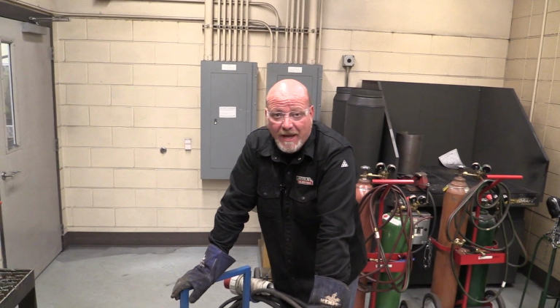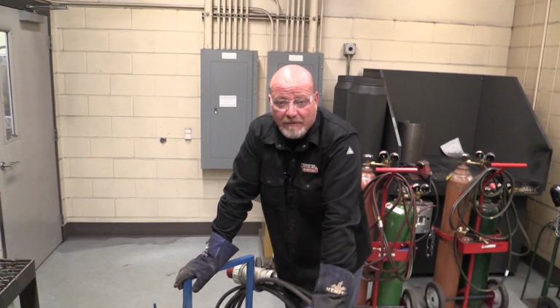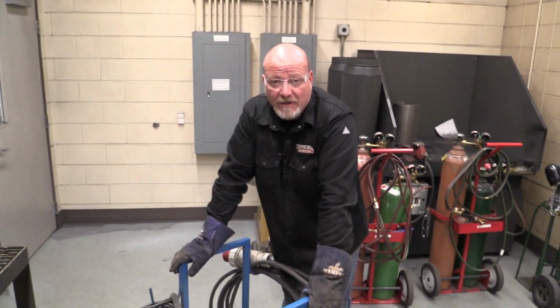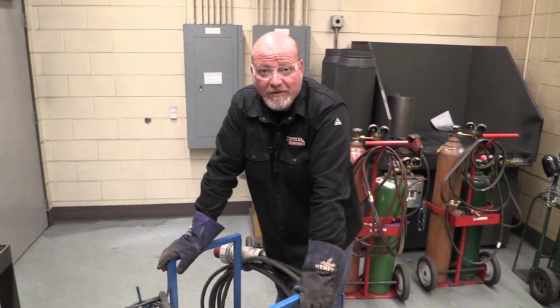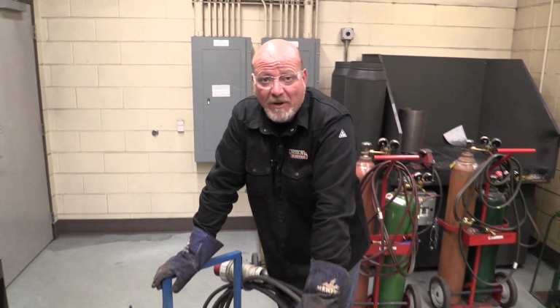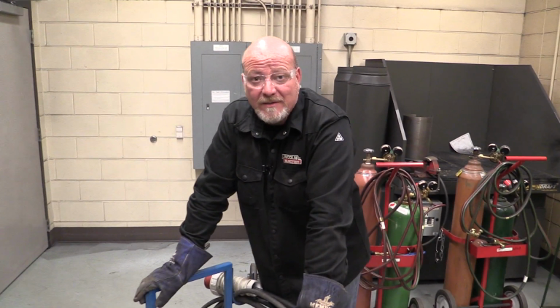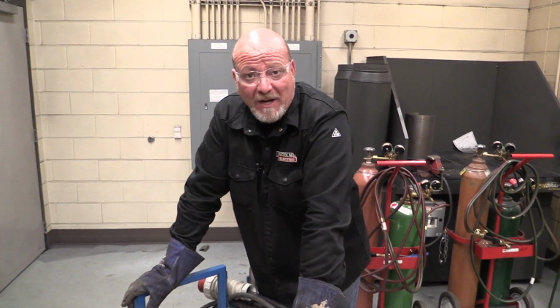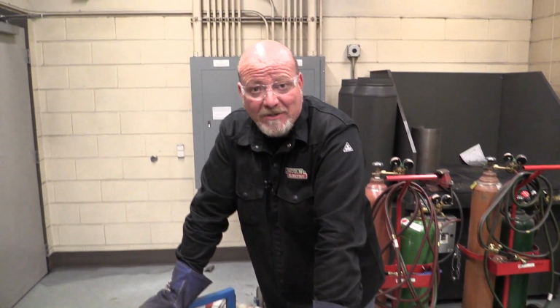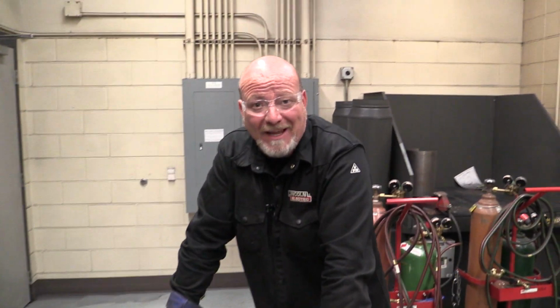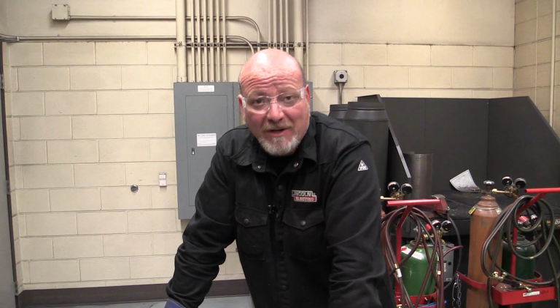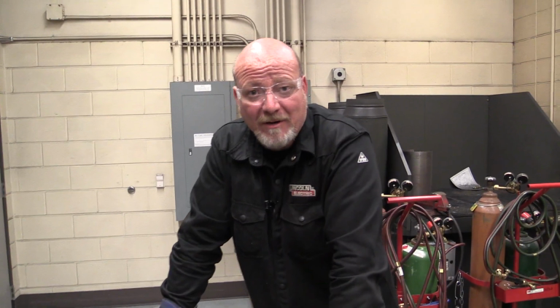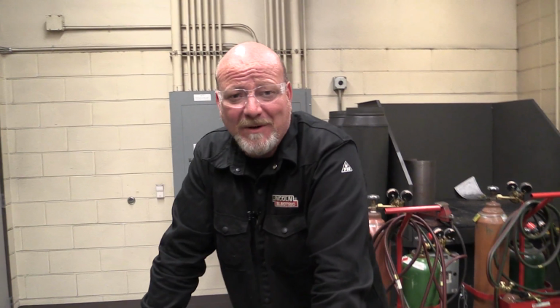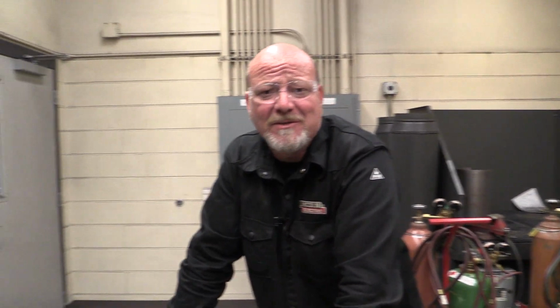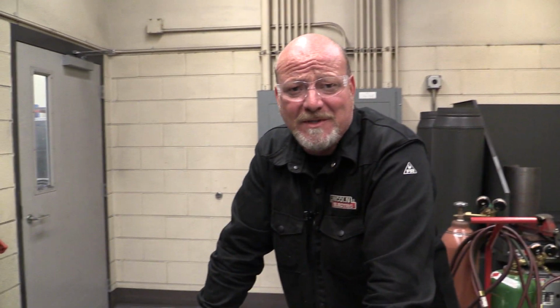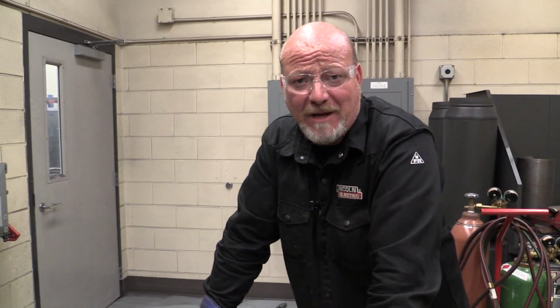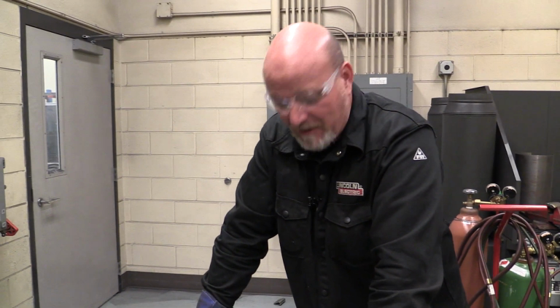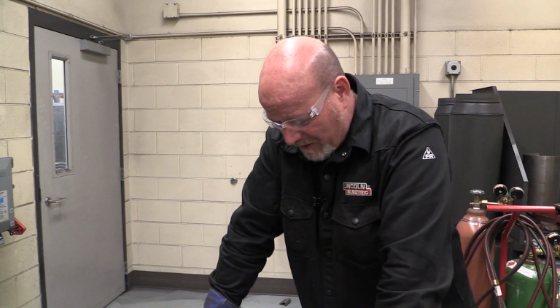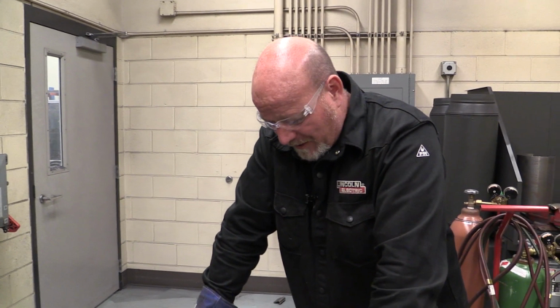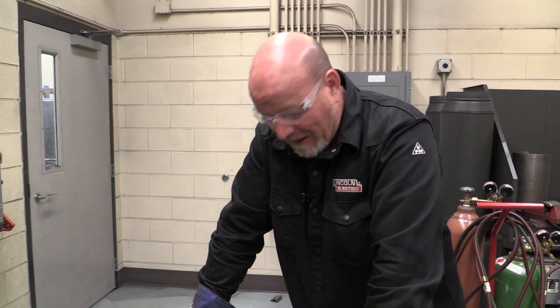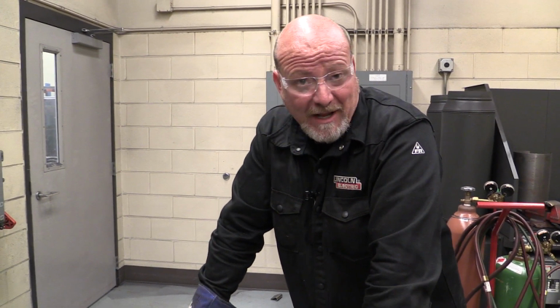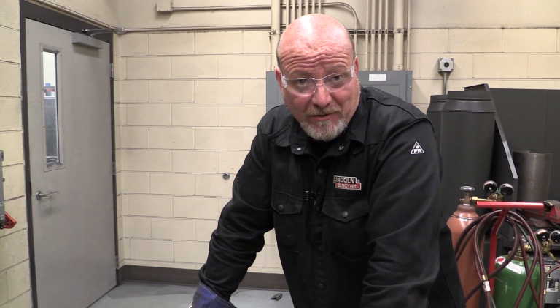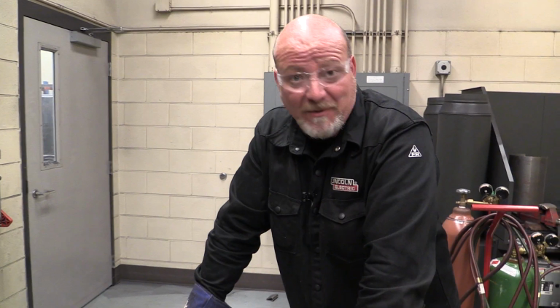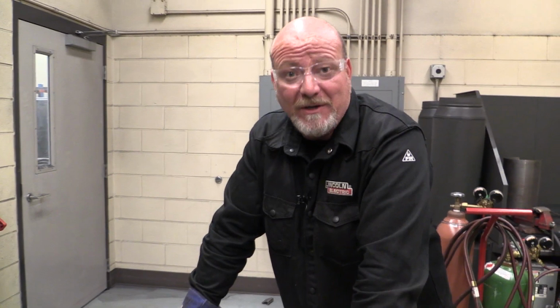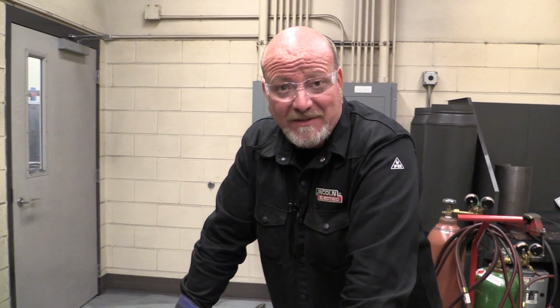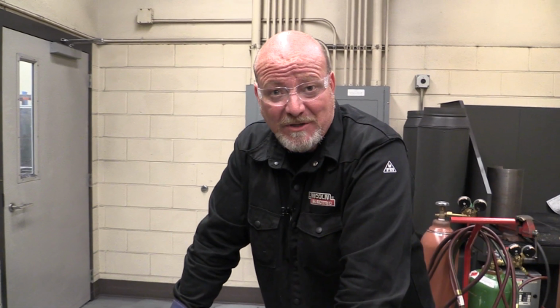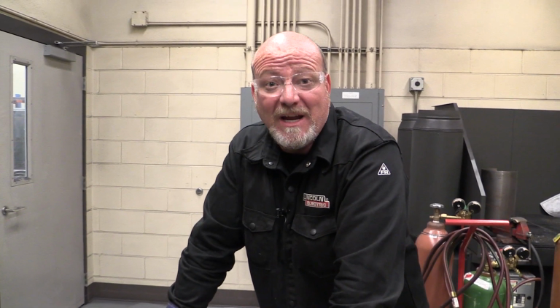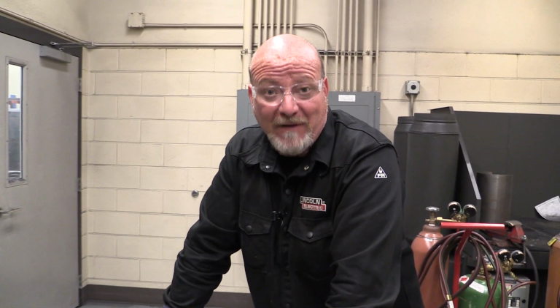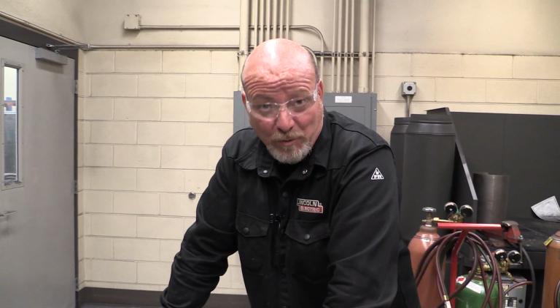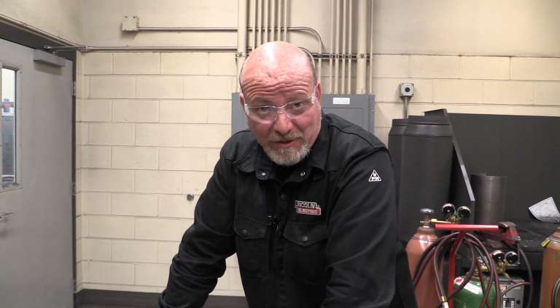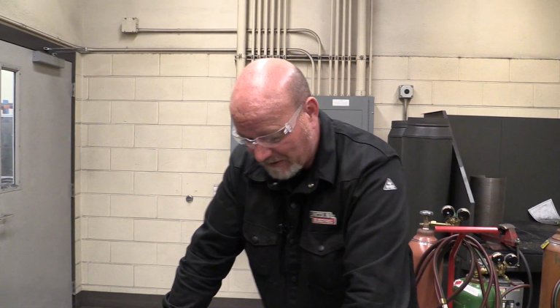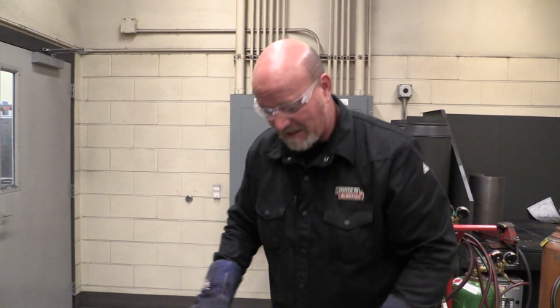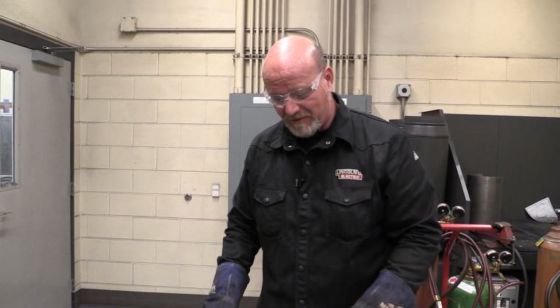Today in this video we're going to talk about setup and operation of a plasma cutter, probably one of the coolest tools in the shop. They don't have a lot of controls on them, they're not a real sophisticated machine, but they are a very cool machine. So let me take you through this.